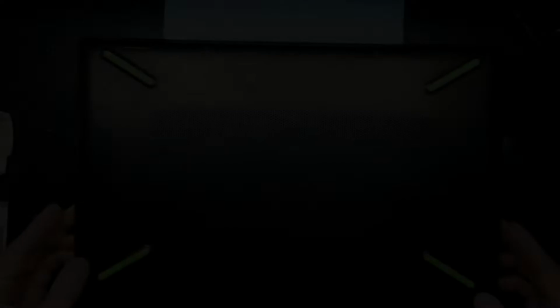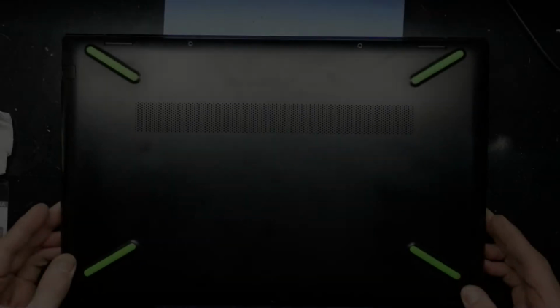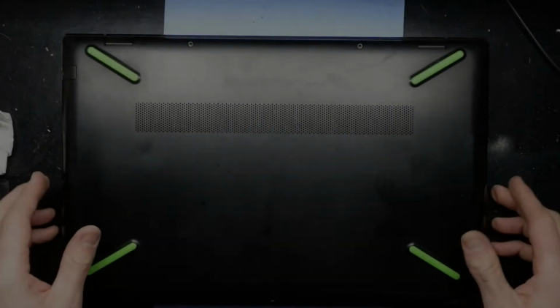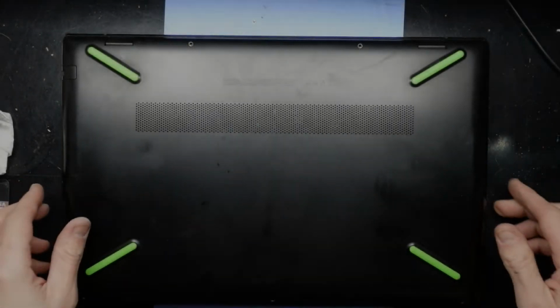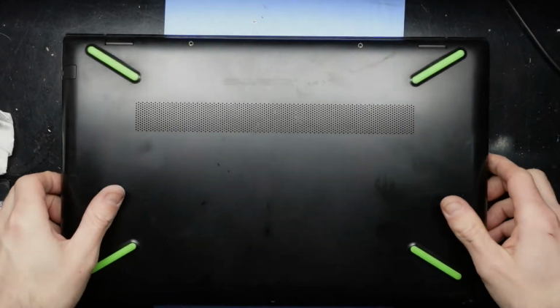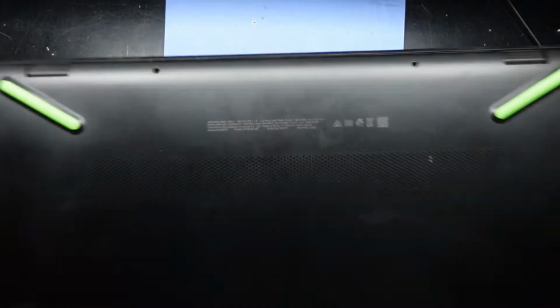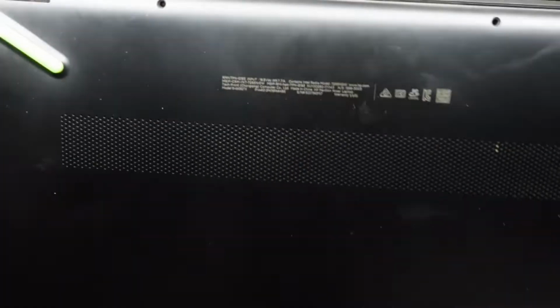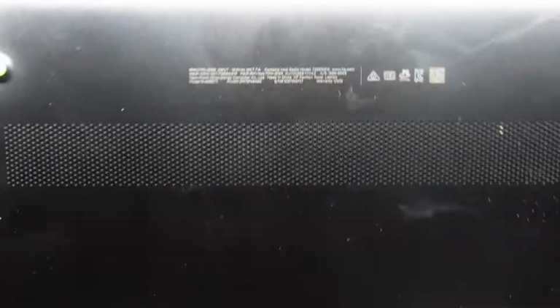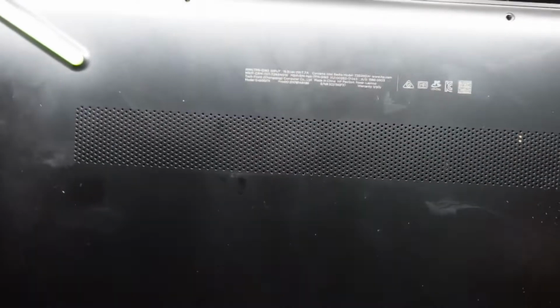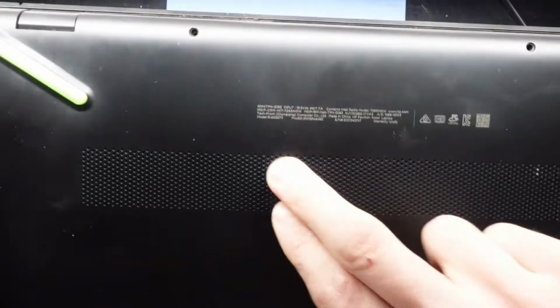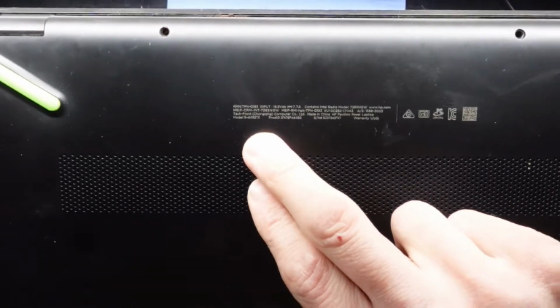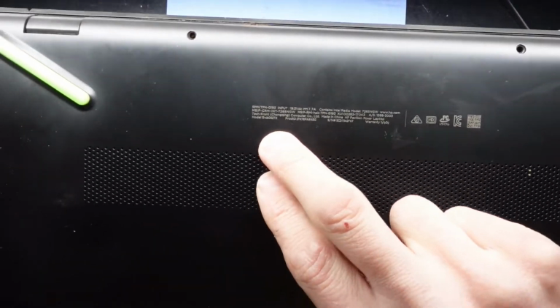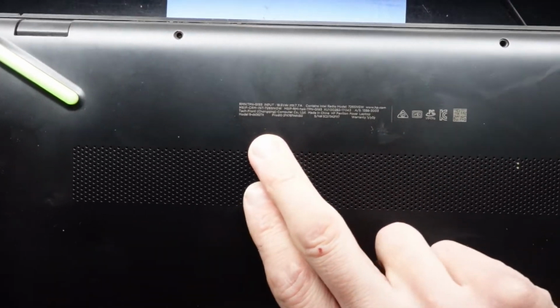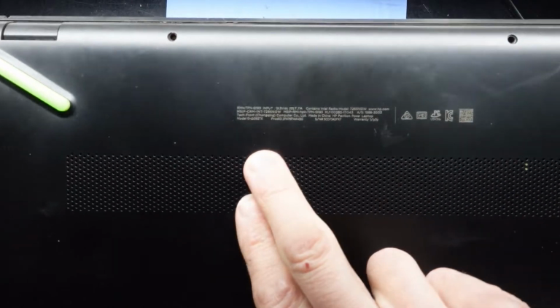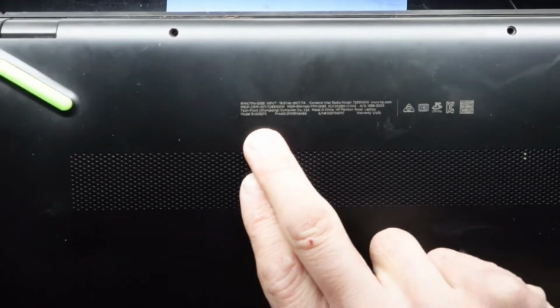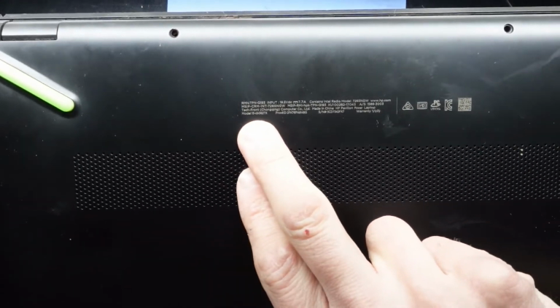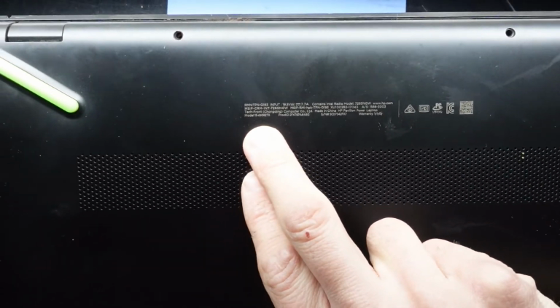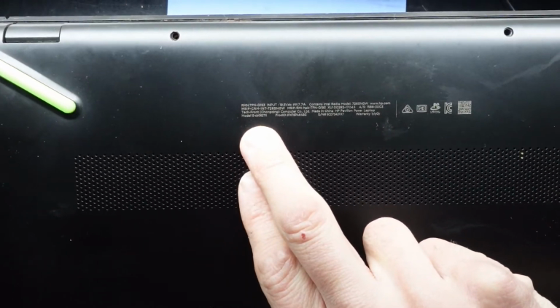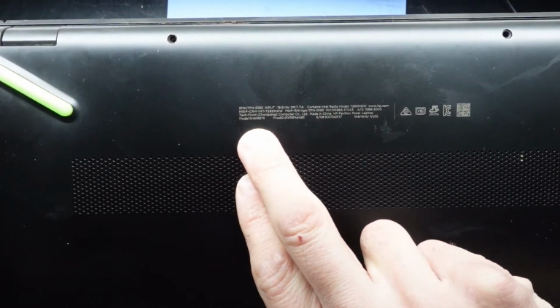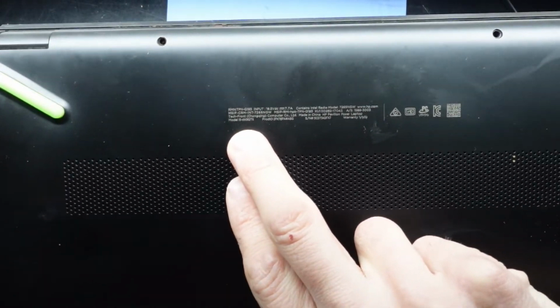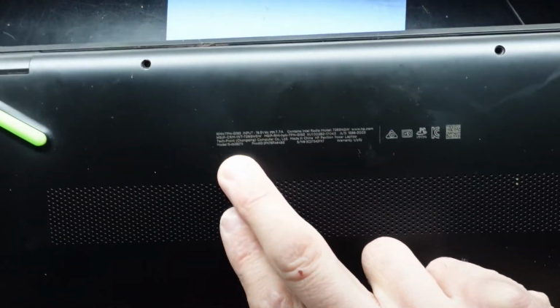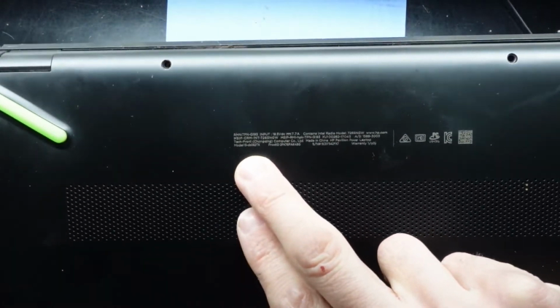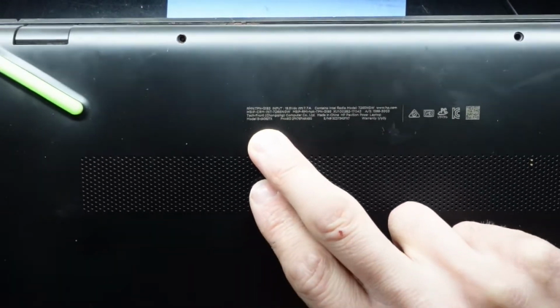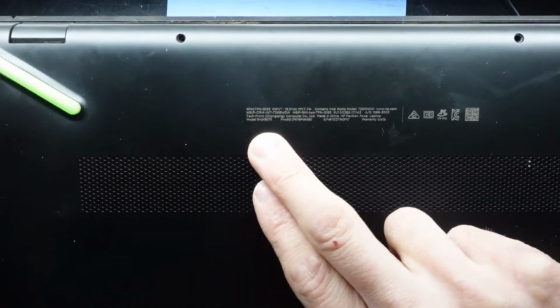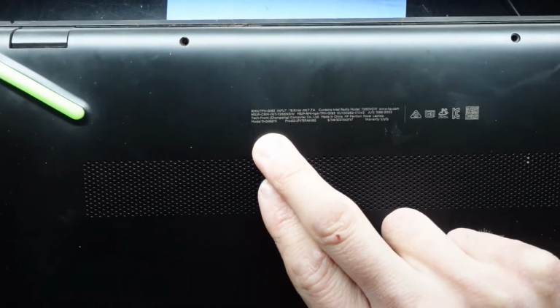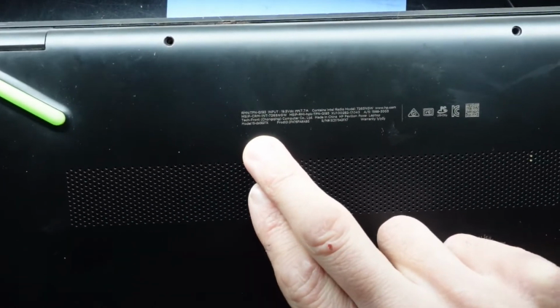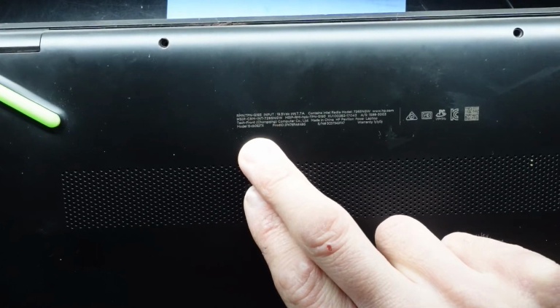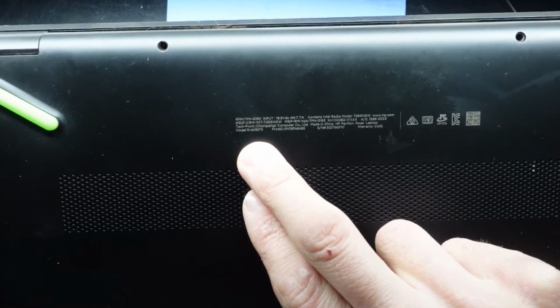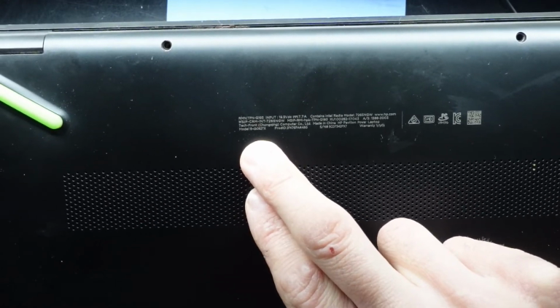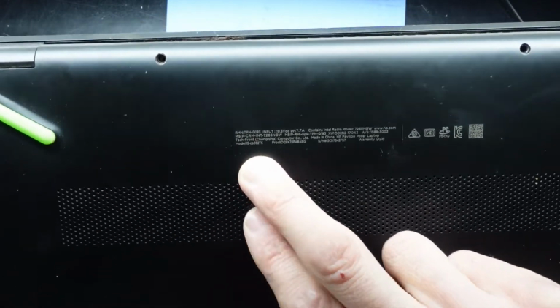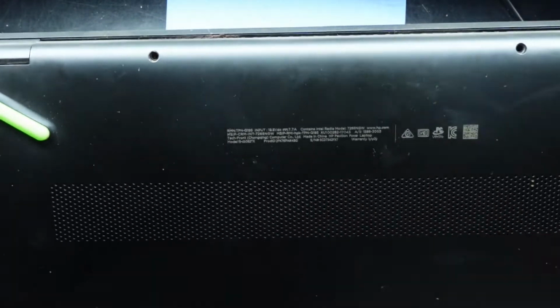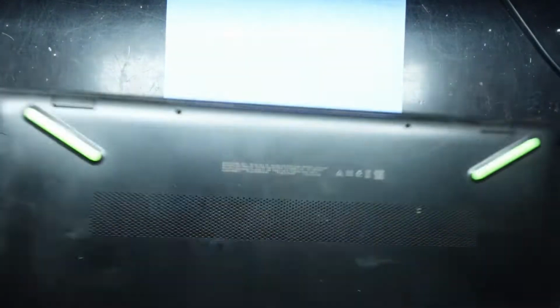G'day! In today's video I'm just going to quickly show you how to upgrade your NVMe and RAM in your HP Pavilion Power 15CB02TX.